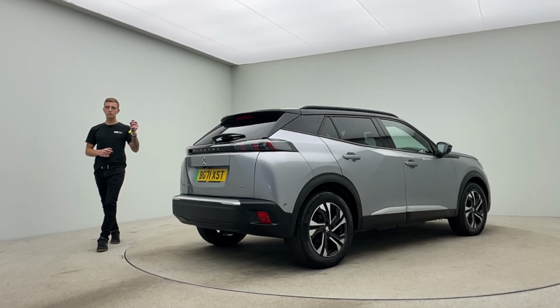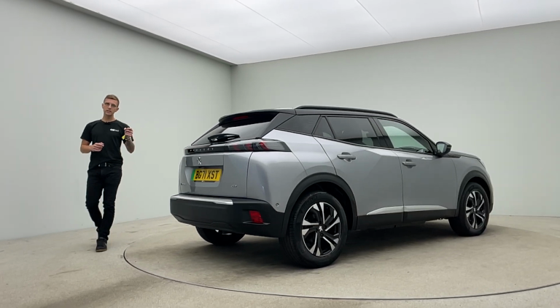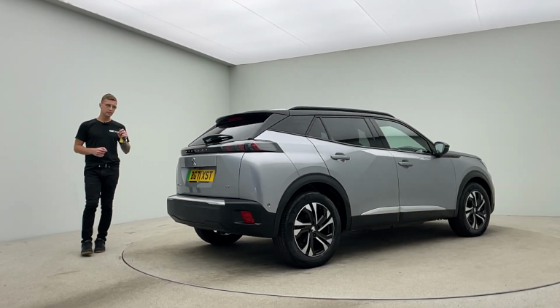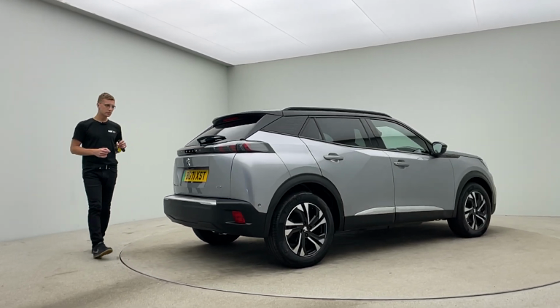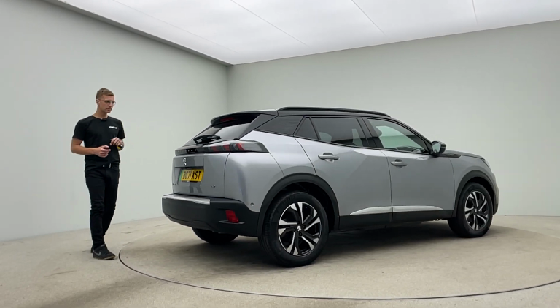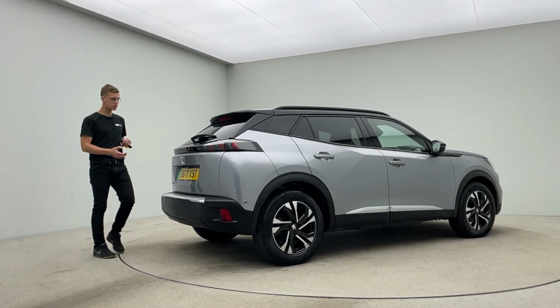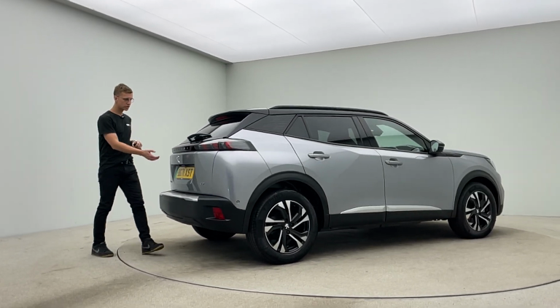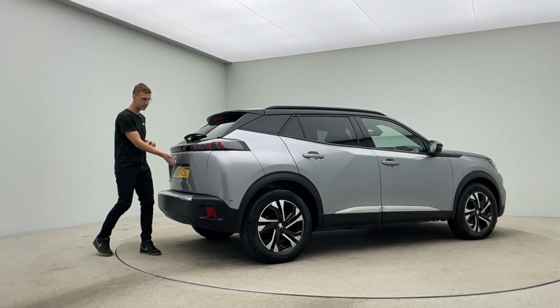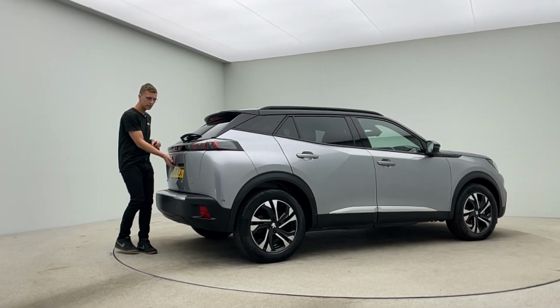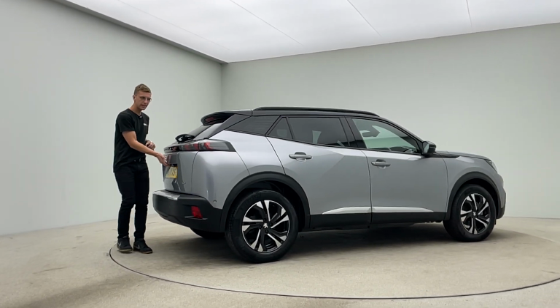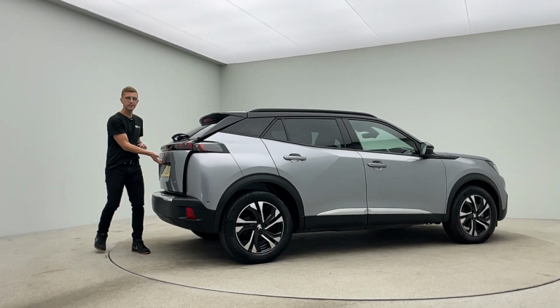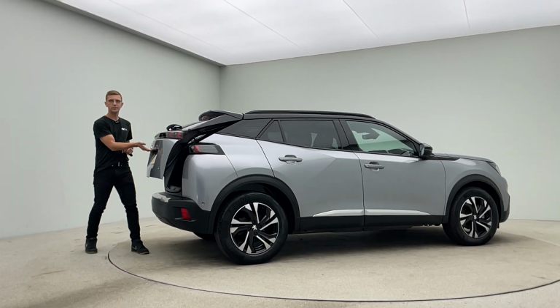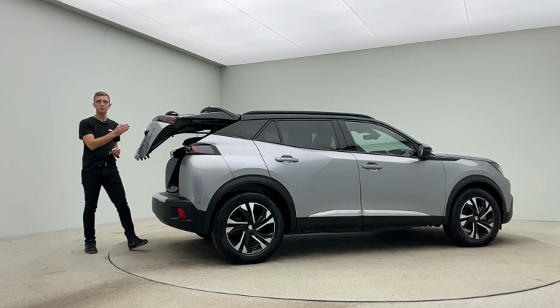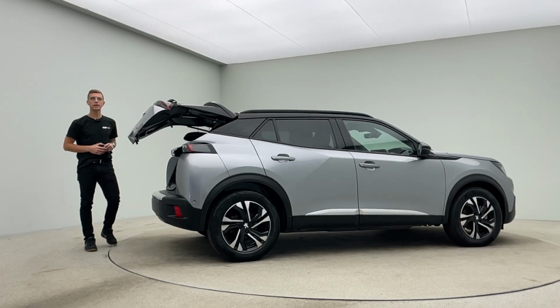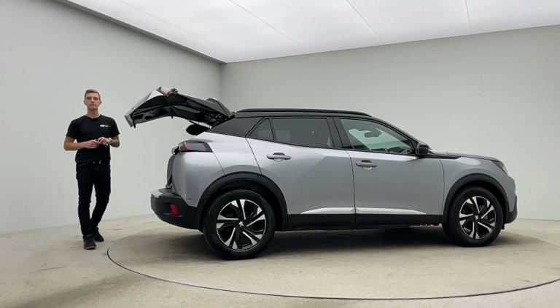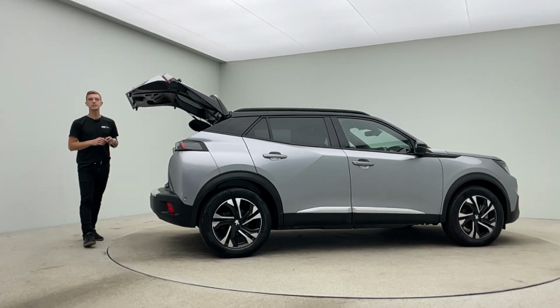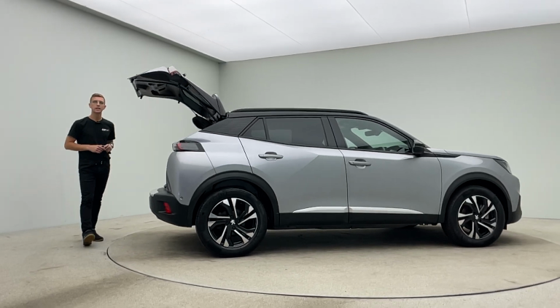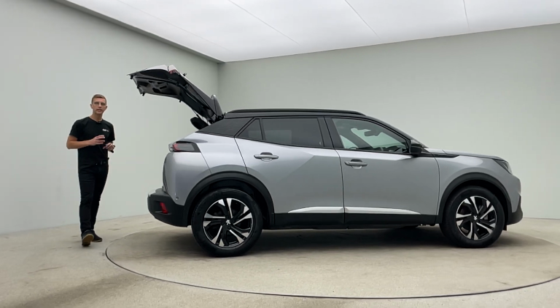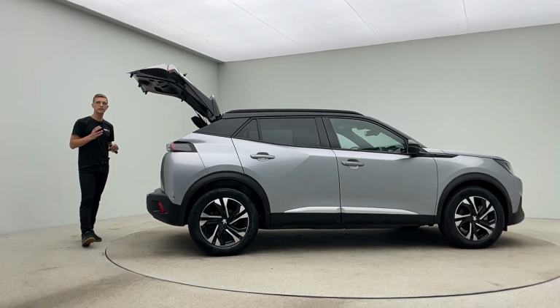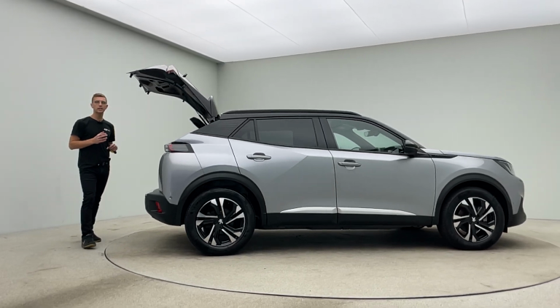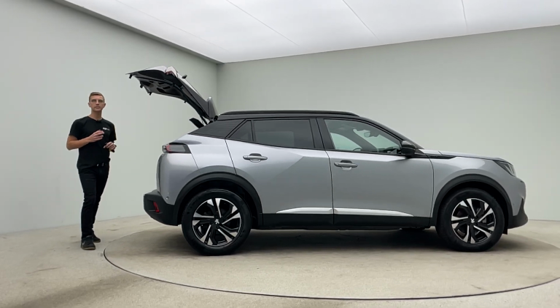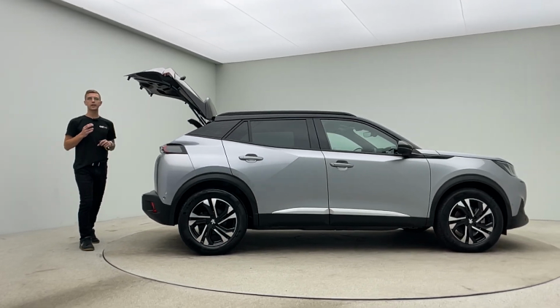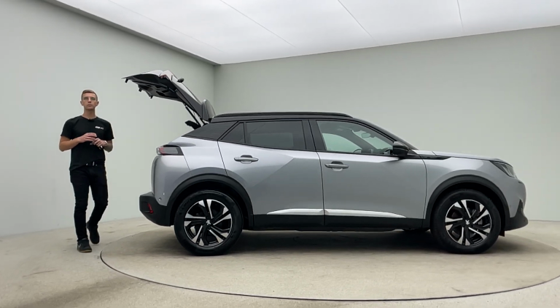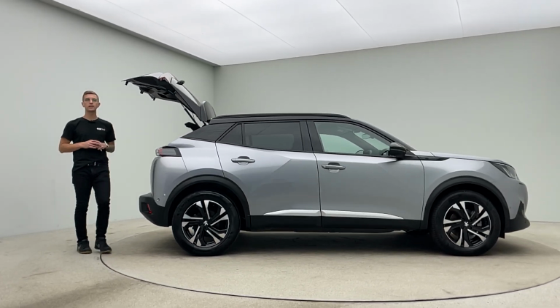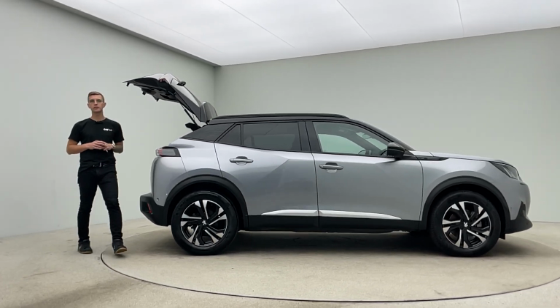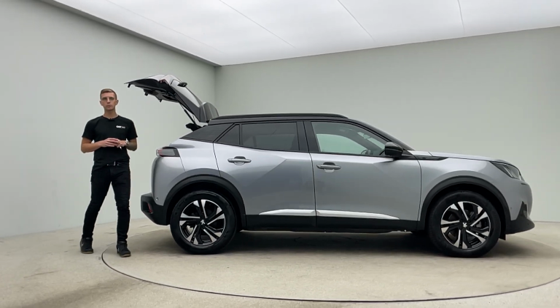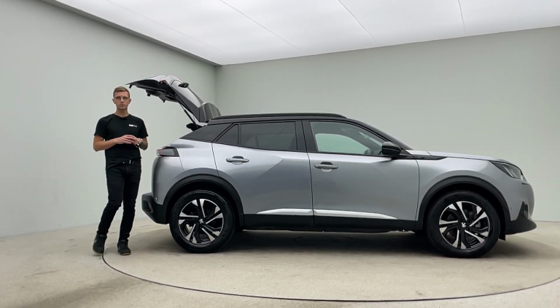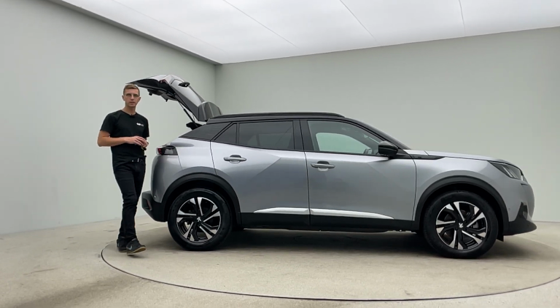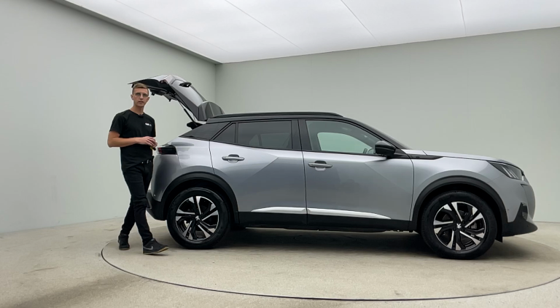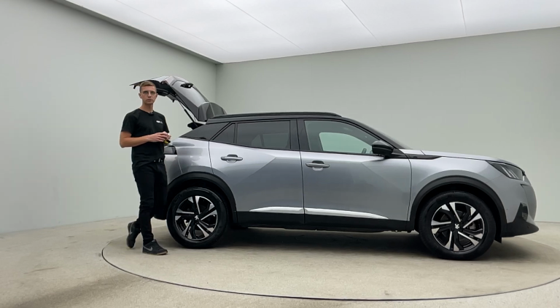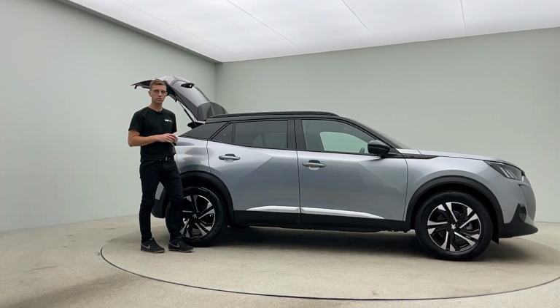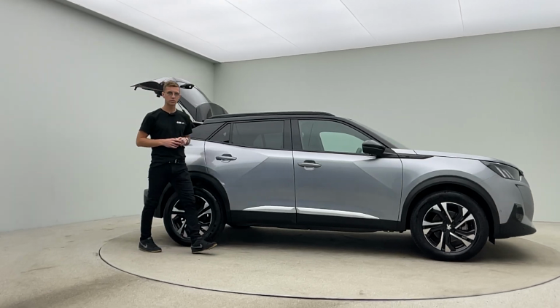Two keys, type 2 charging cable, a 7-day money-back guarantee, and a click and collect and a home delivery option made available to you.